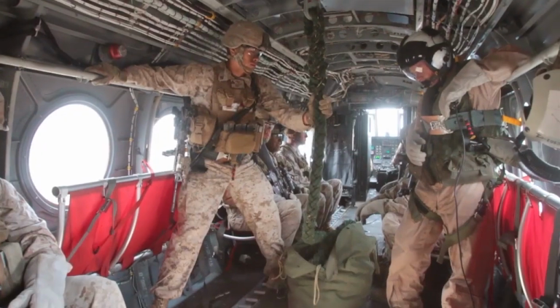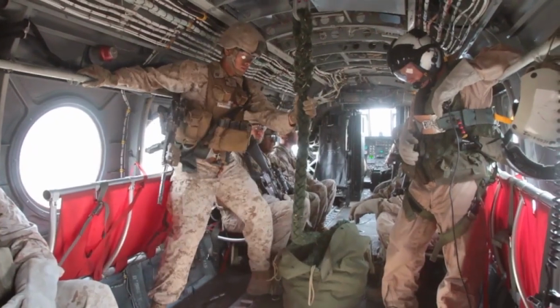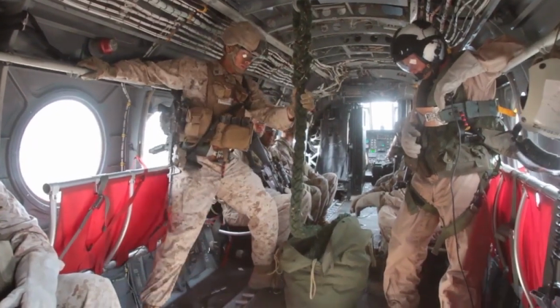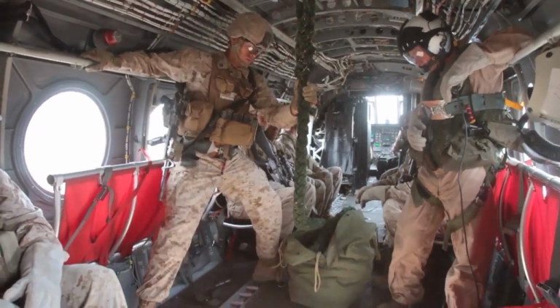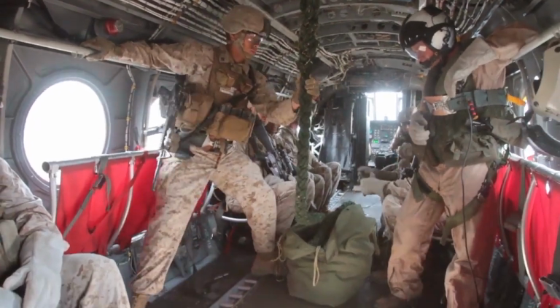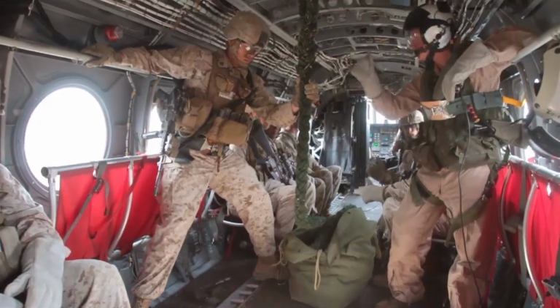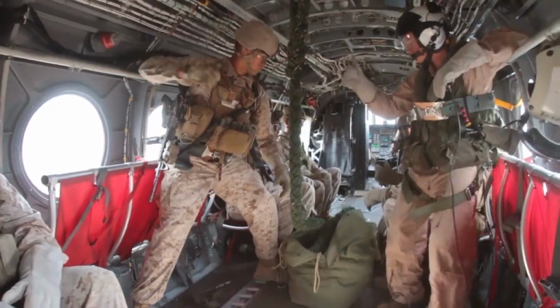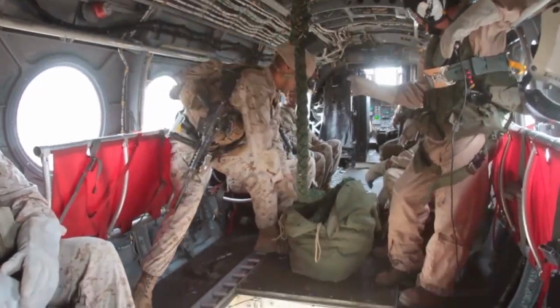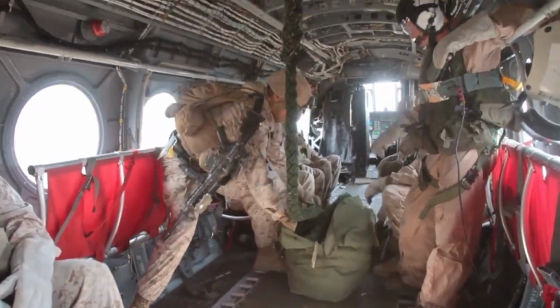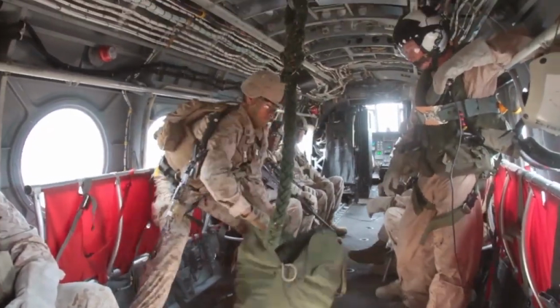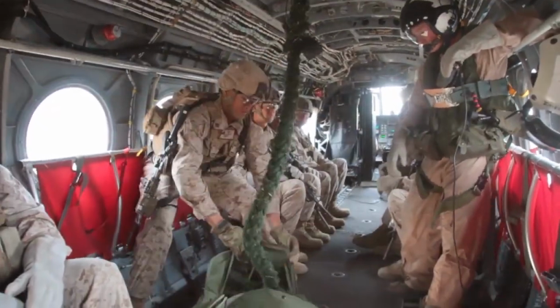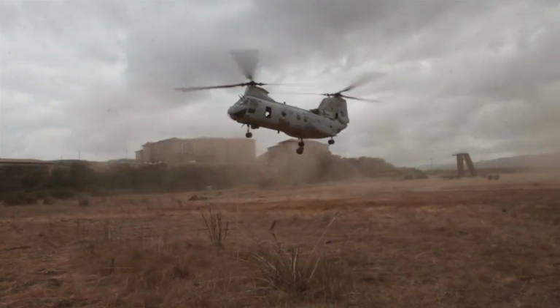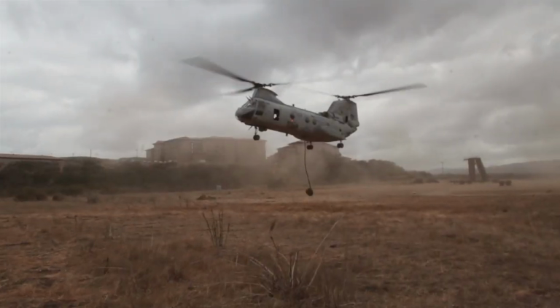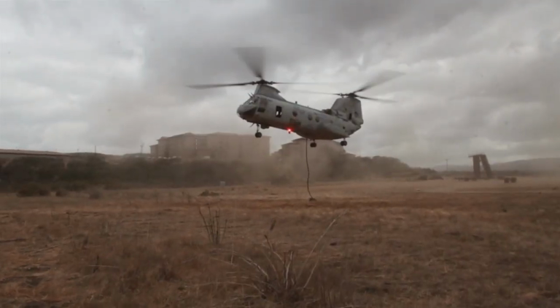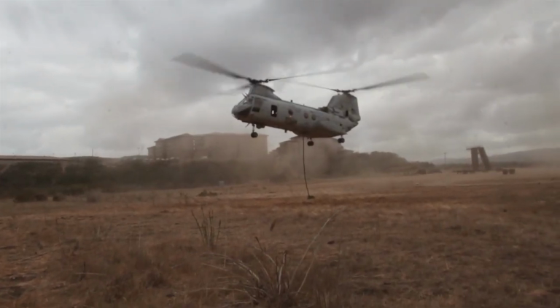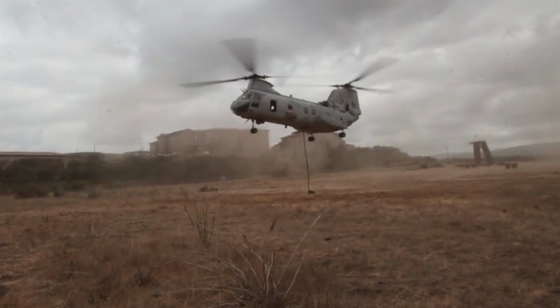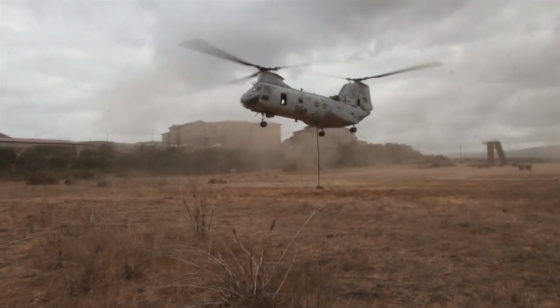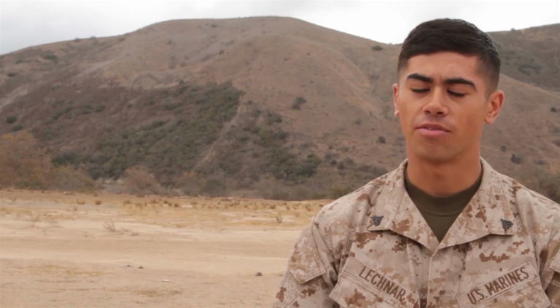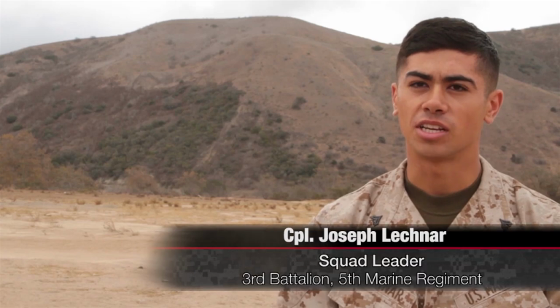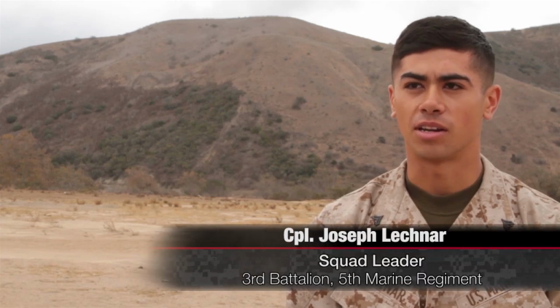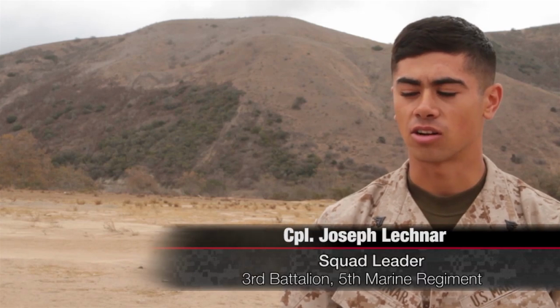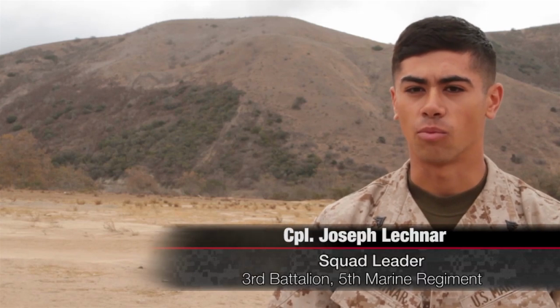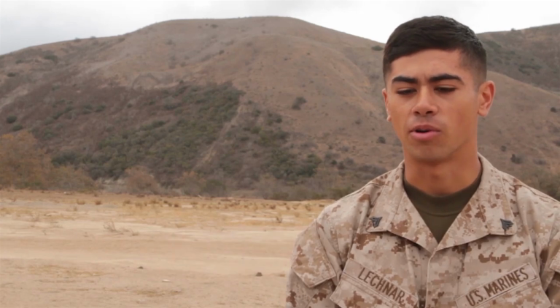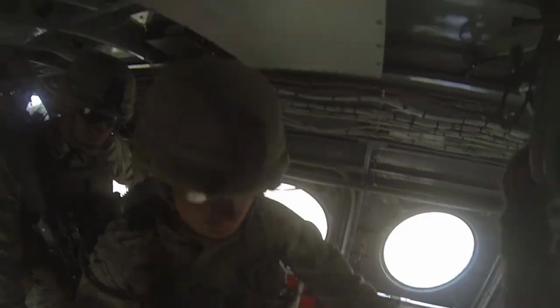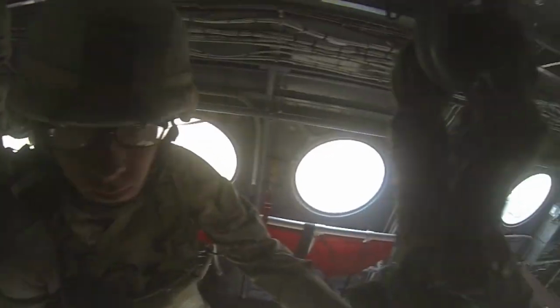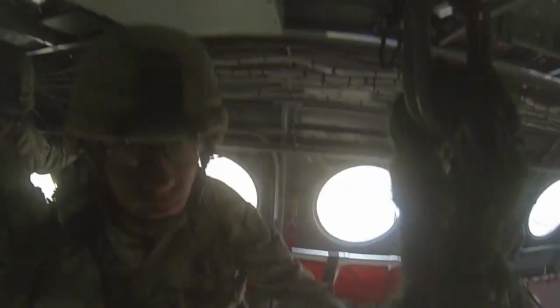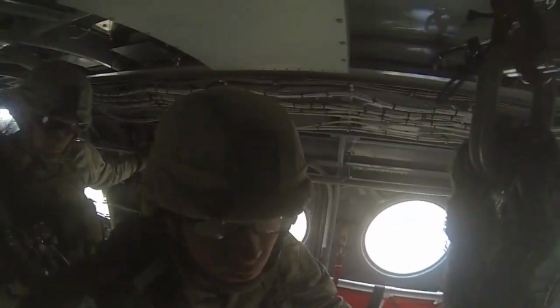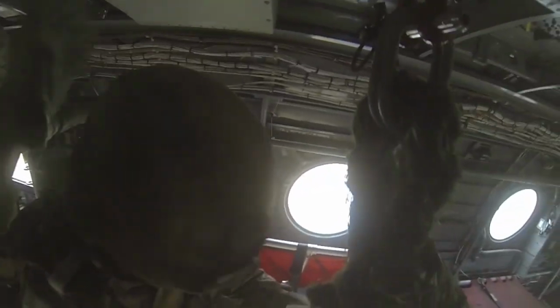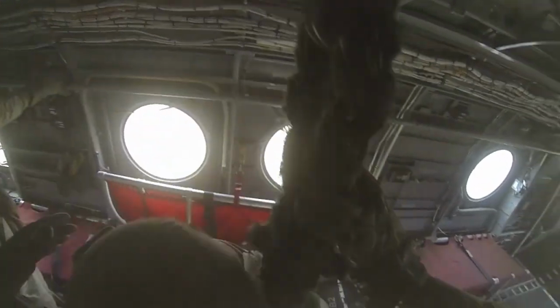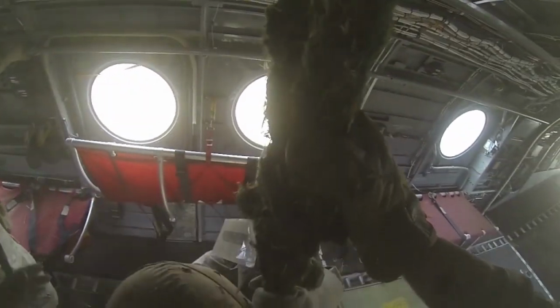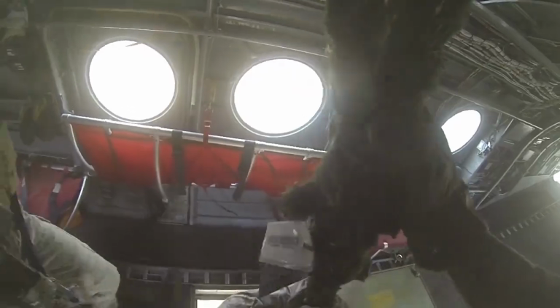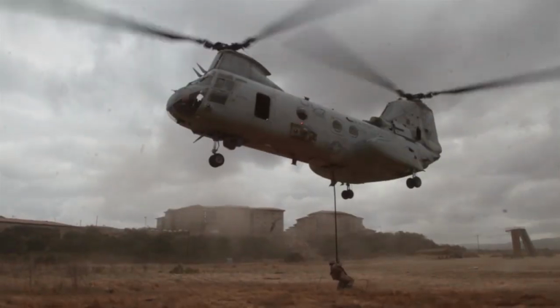His Marines relied on him to safely guide them down the rope. Our bird will touch down over our insert point, and then the Marines get up and I'll start calling them one by one. I'll tell them: strong hand, weak hand, hook the foot, turn and go — and they'll start sliding down the rope.